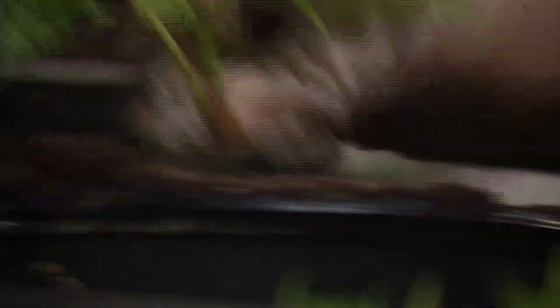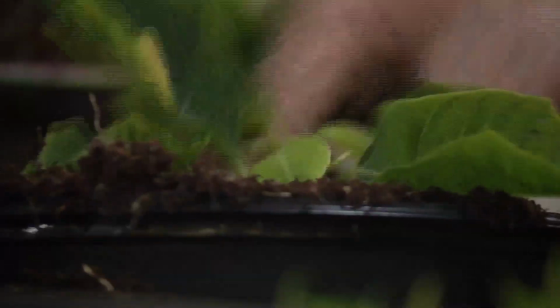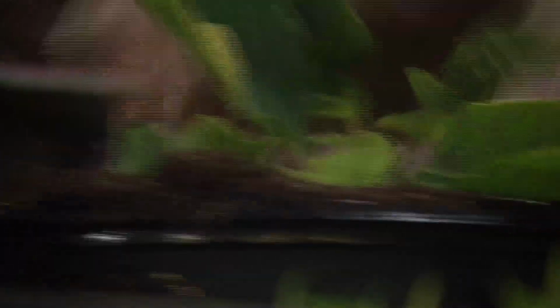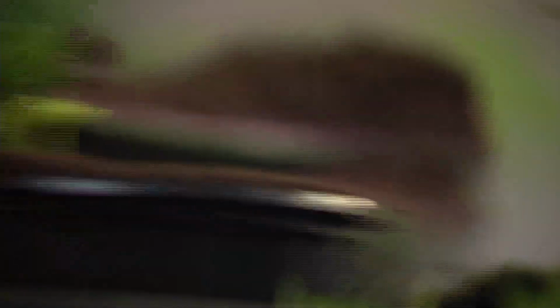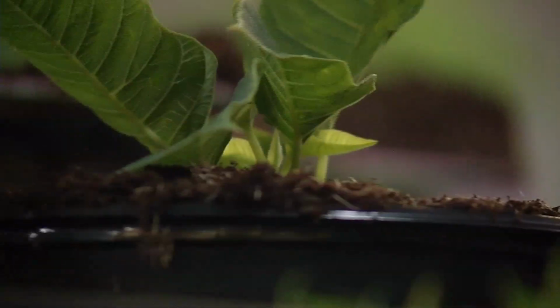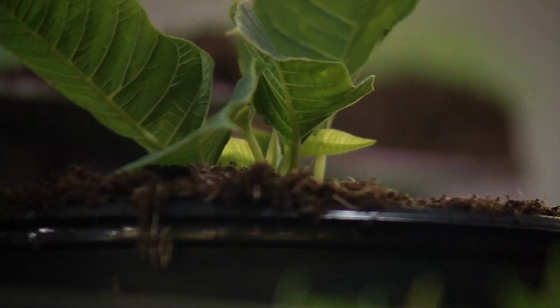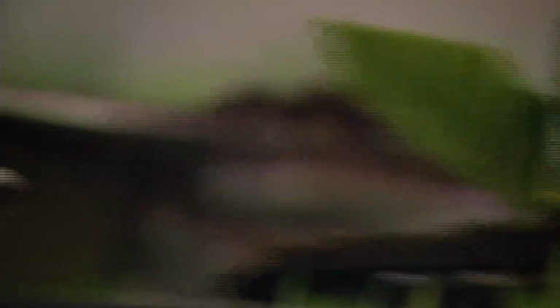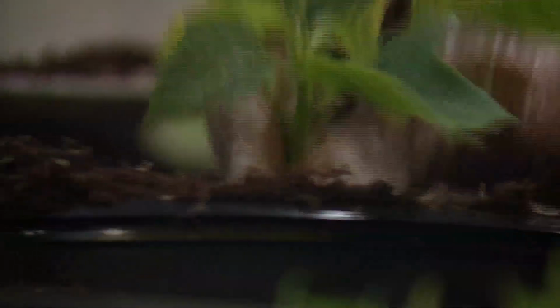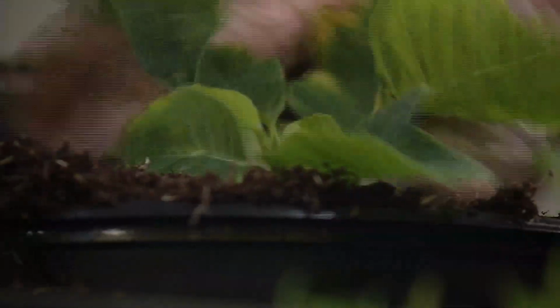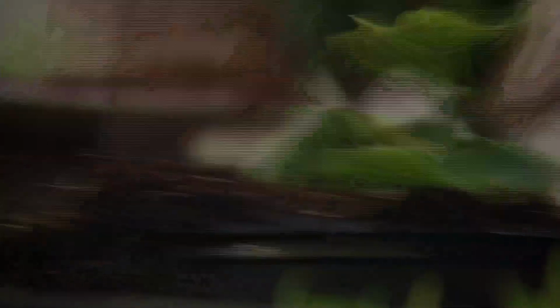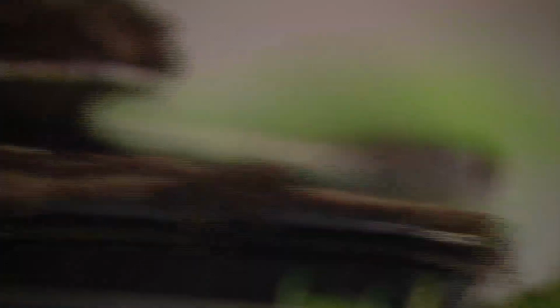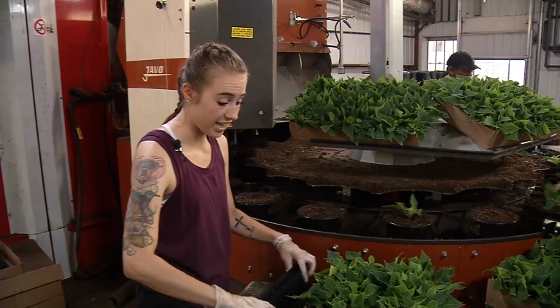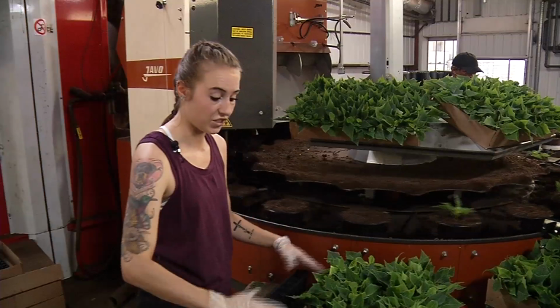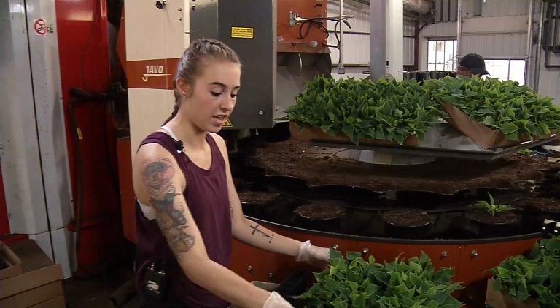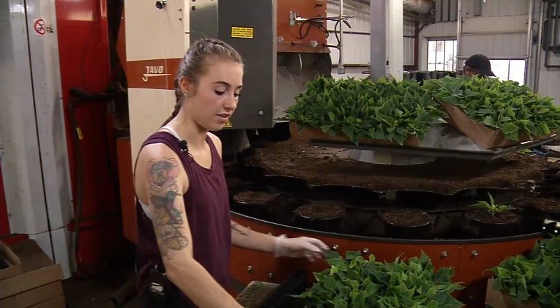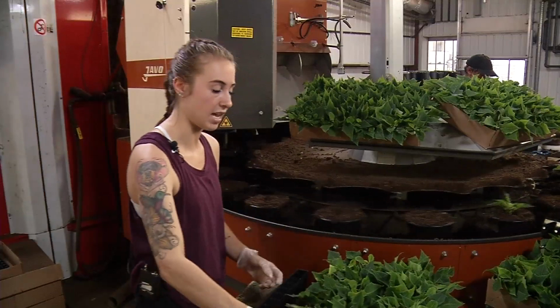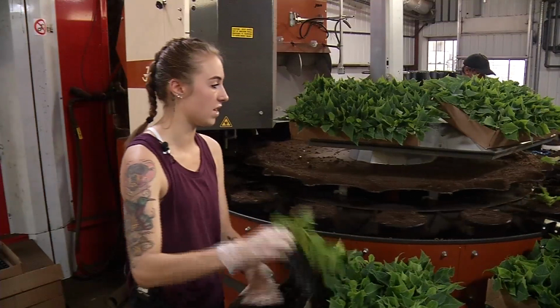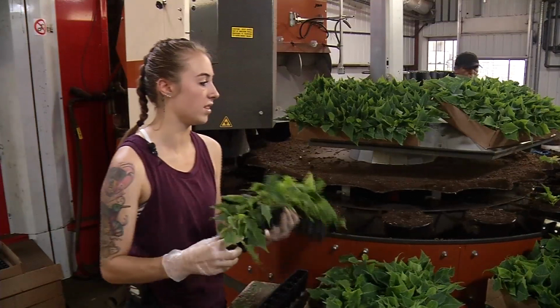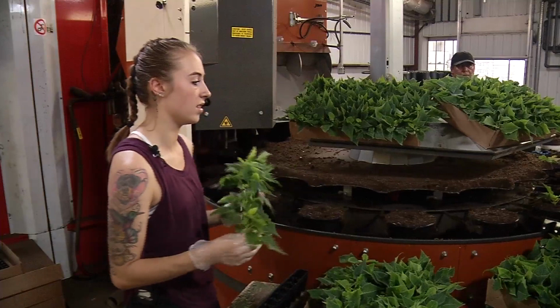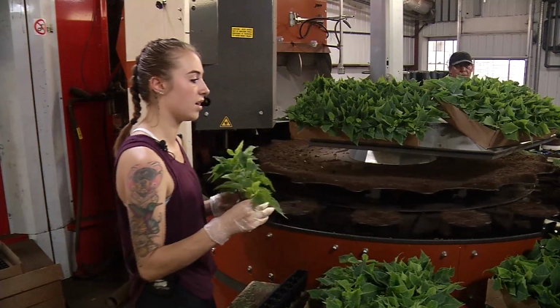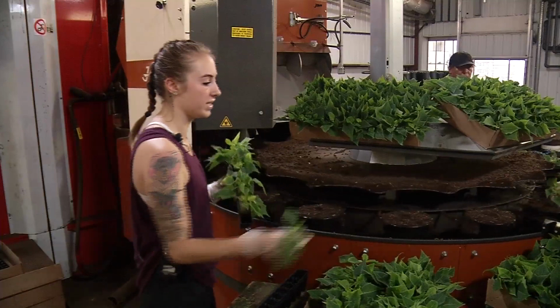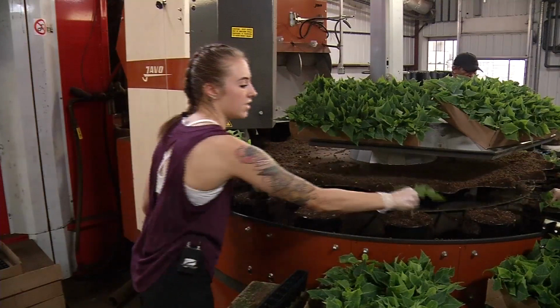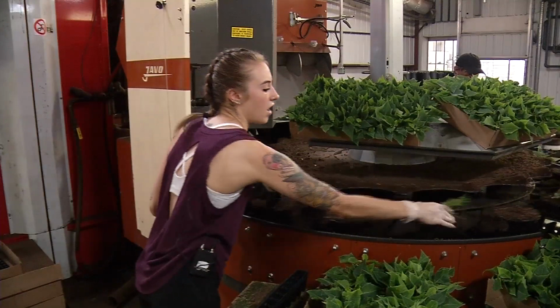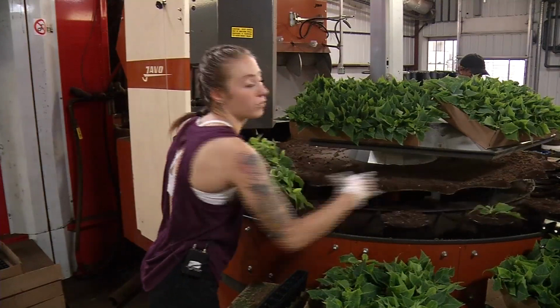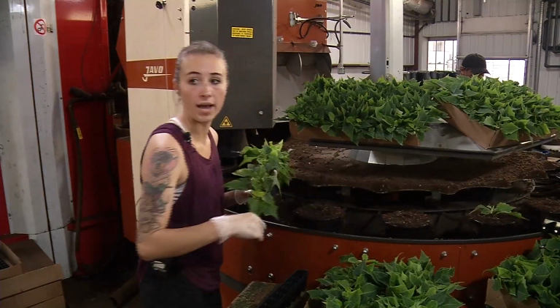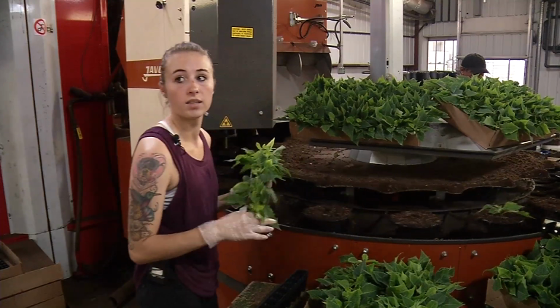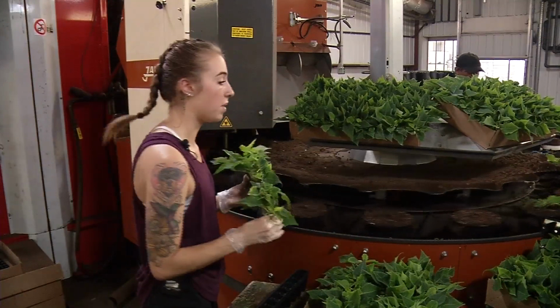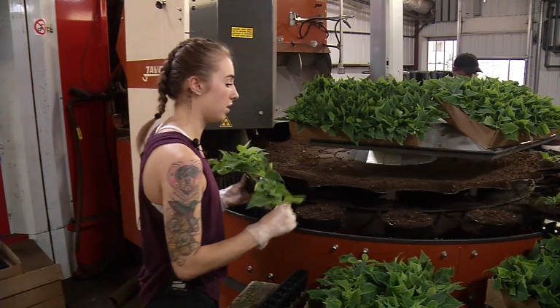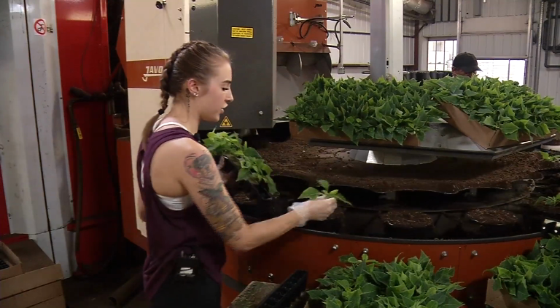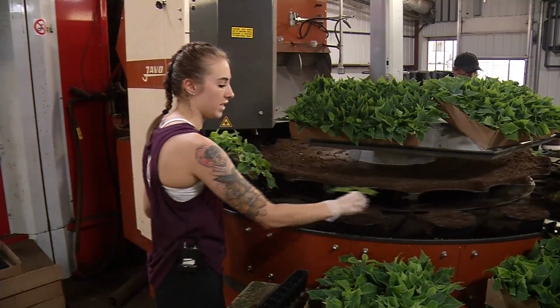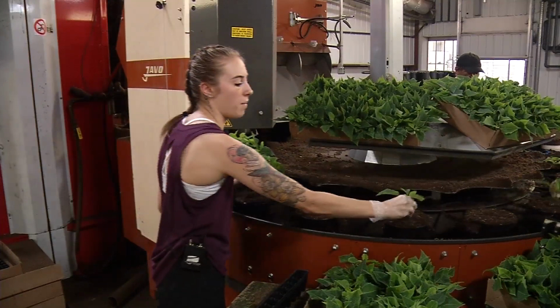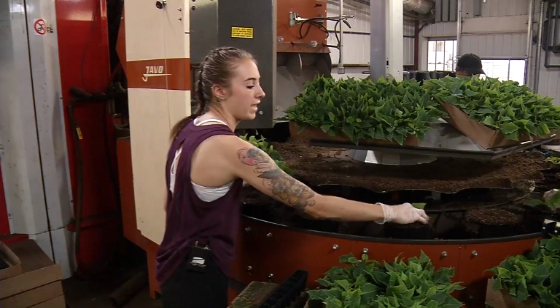On this day, the crew working the assembly line planted about 500 poinsettias. "Today is actually the first time I've done the poinsettias on the robot, but last year we did it all by hand."